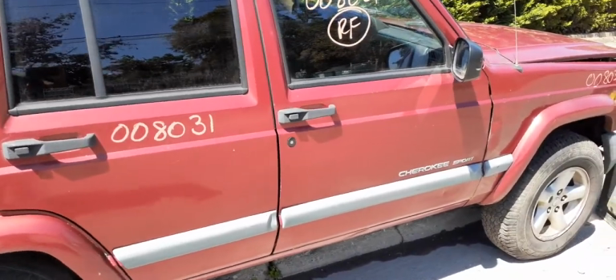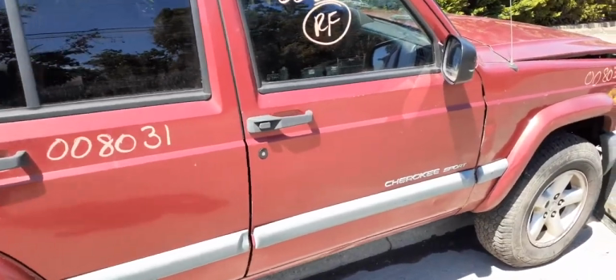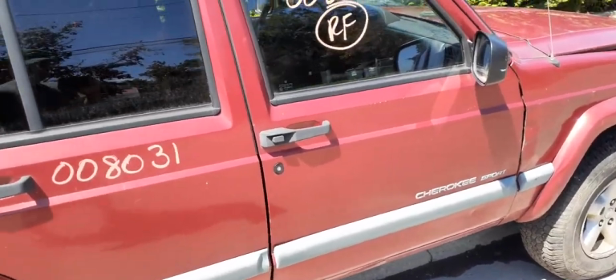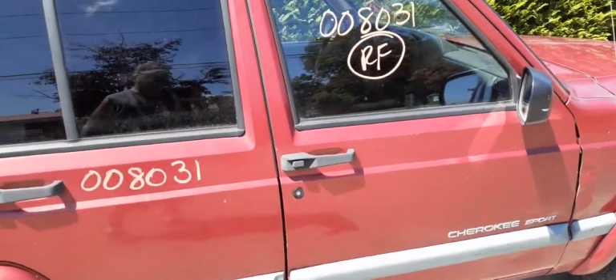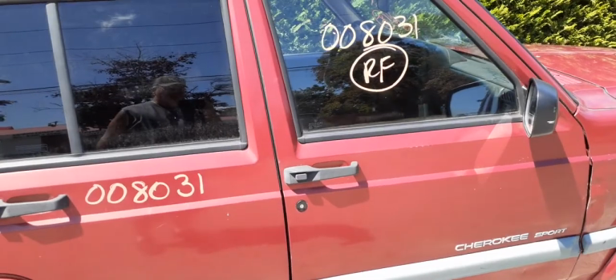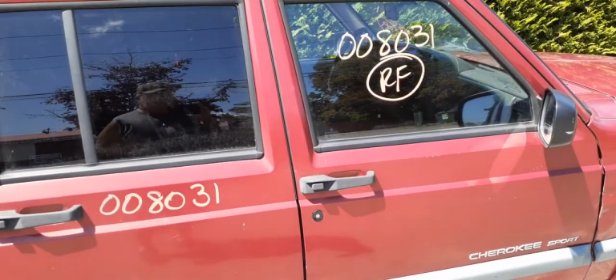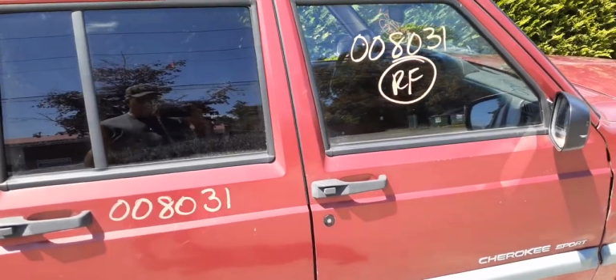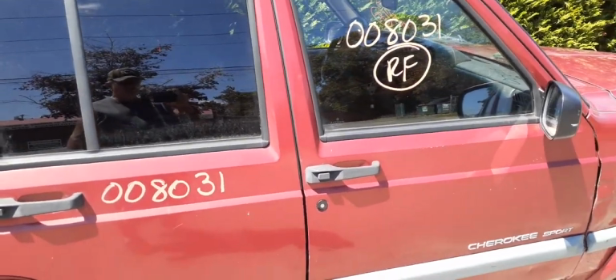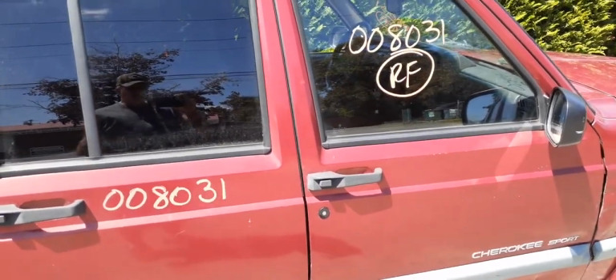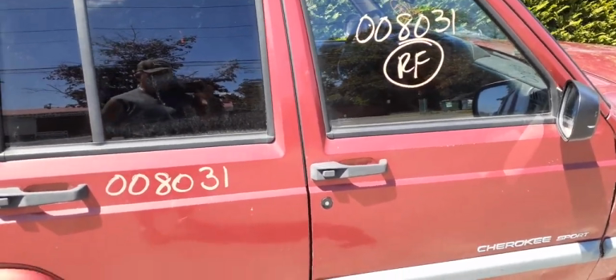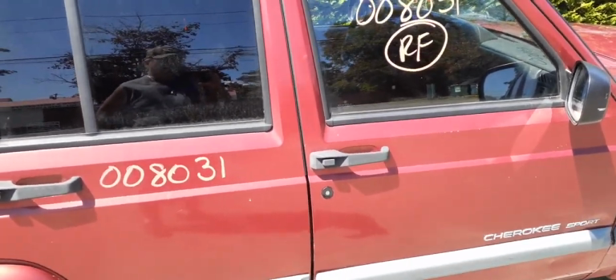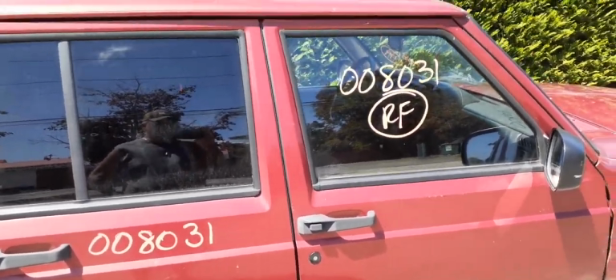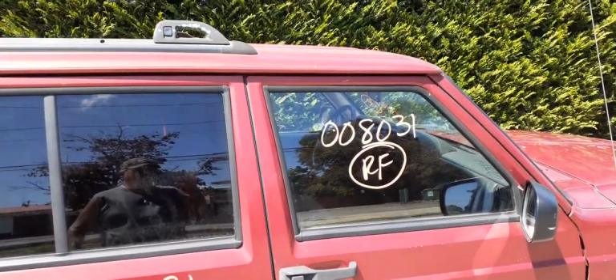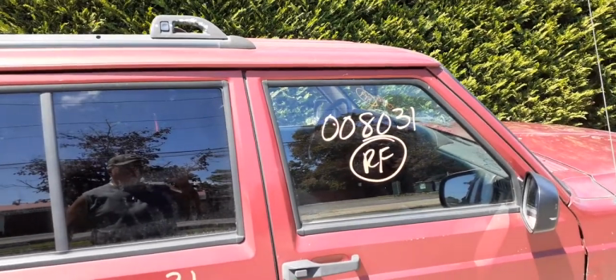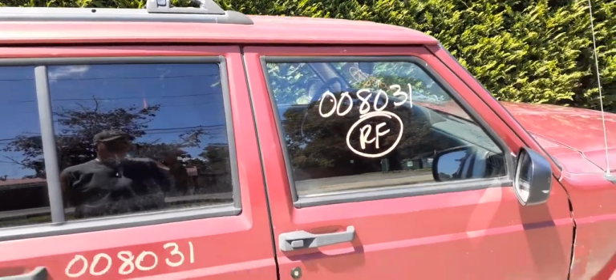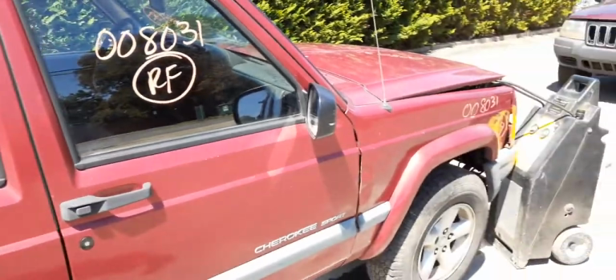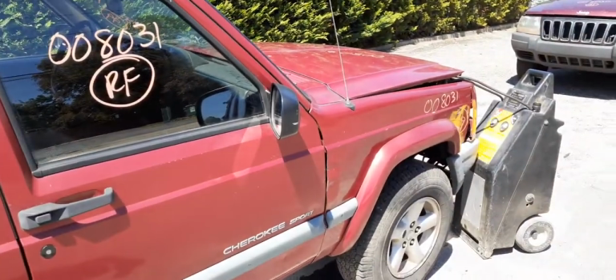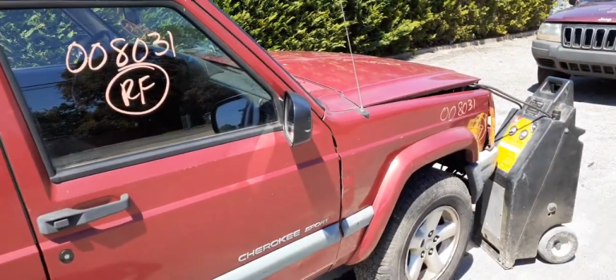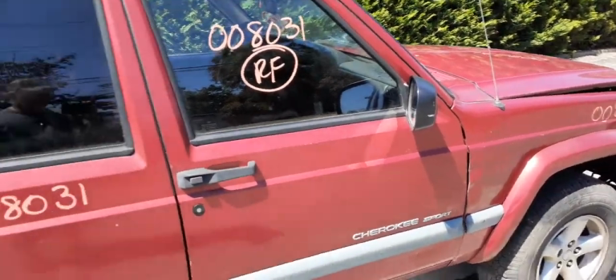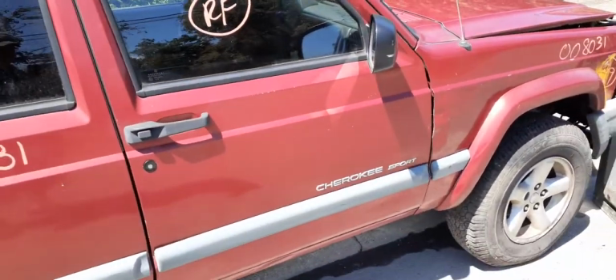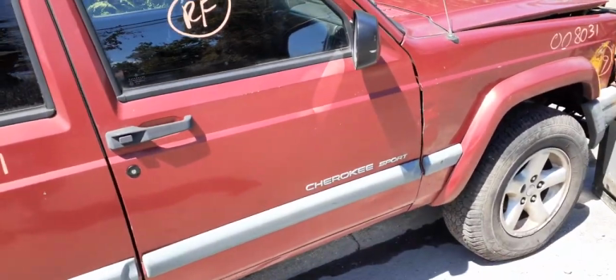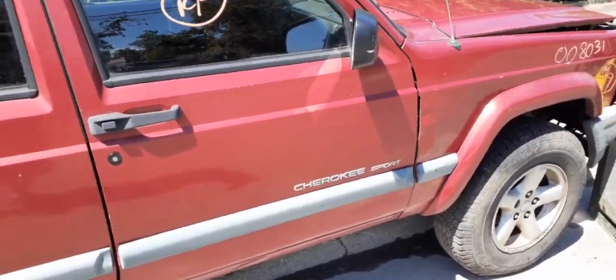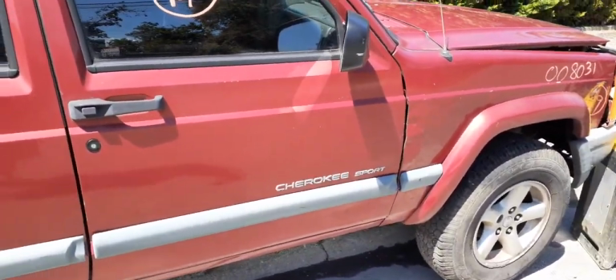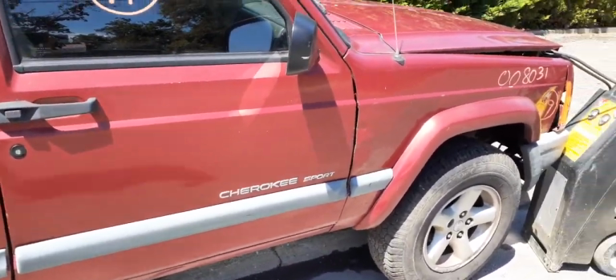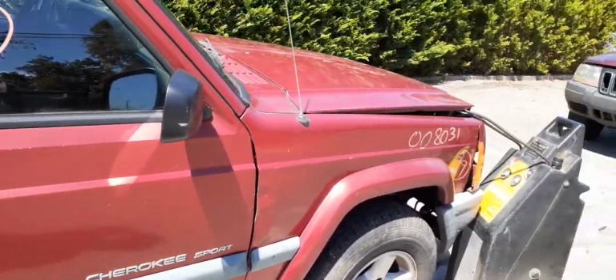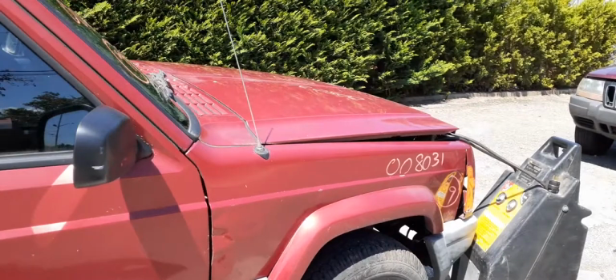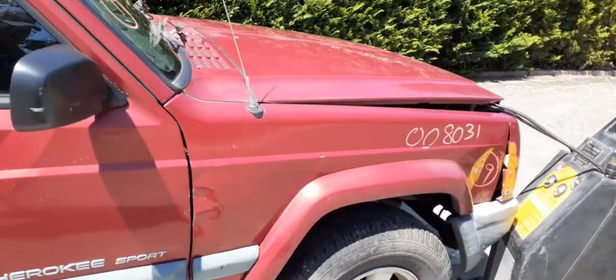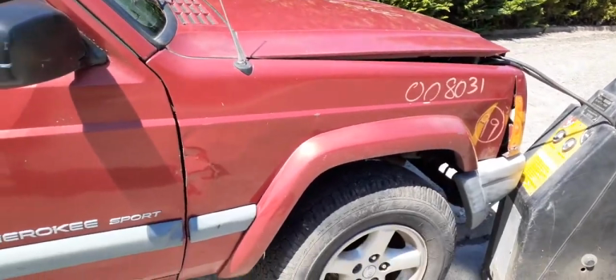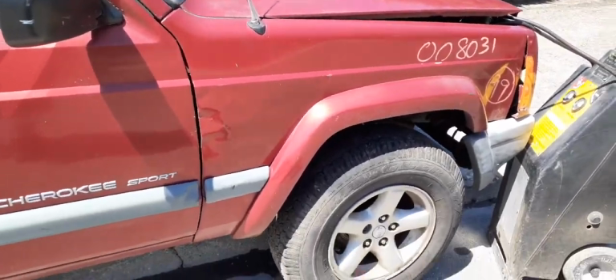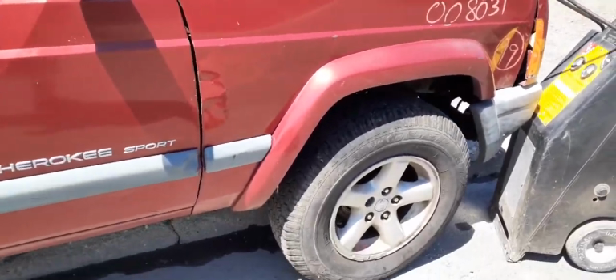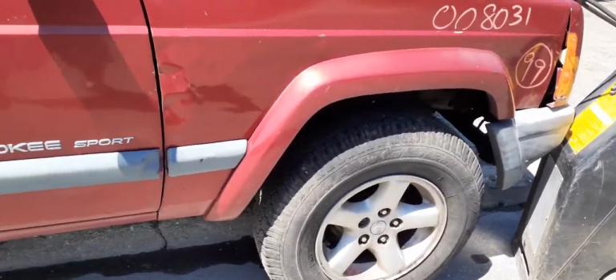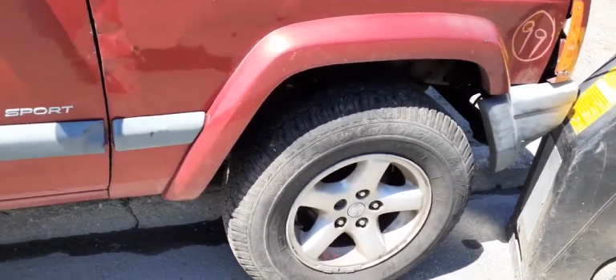Right front door is no good. We do have inside and outside door handles — outside is black textured. You do have right front door glass and a right side power mirror, black textured. This is a Sport trim. Right side fender is no good, but we do get the flare.